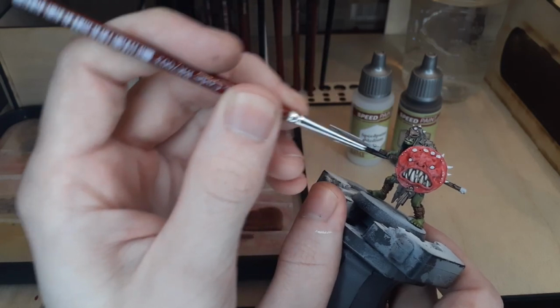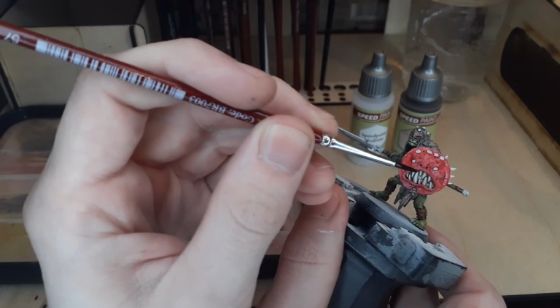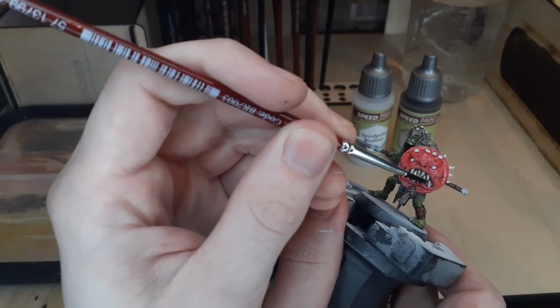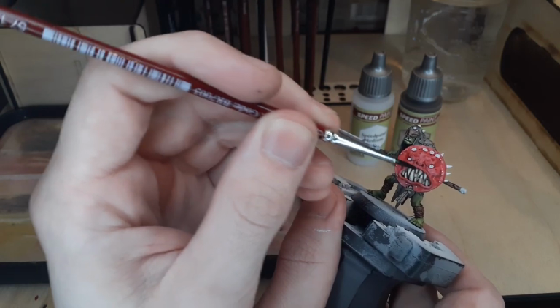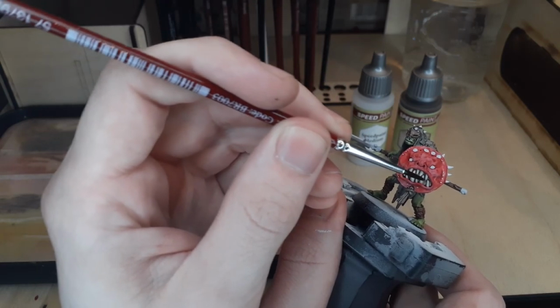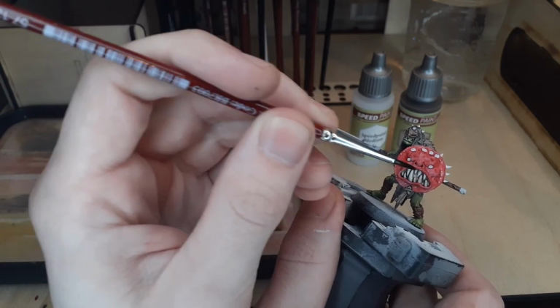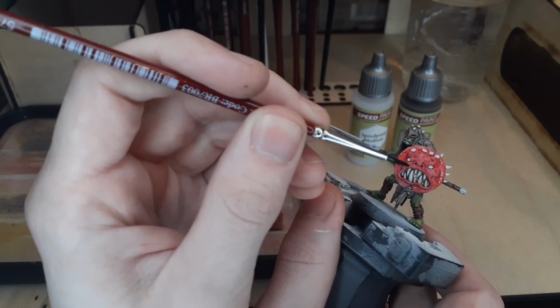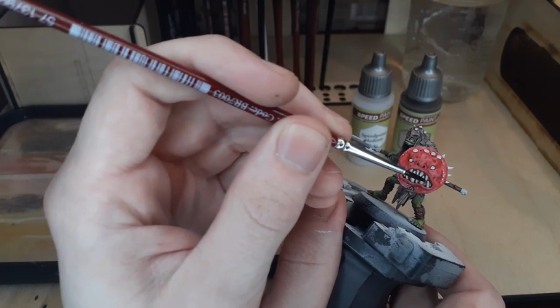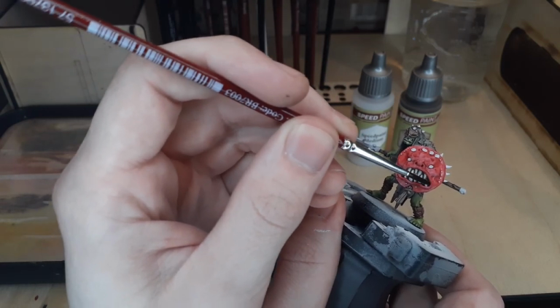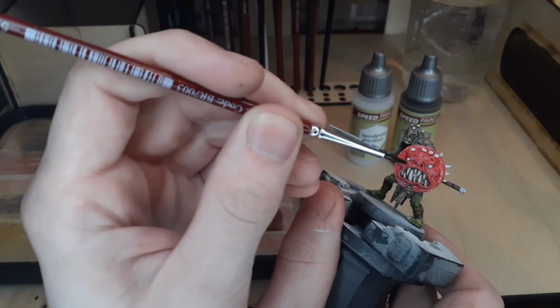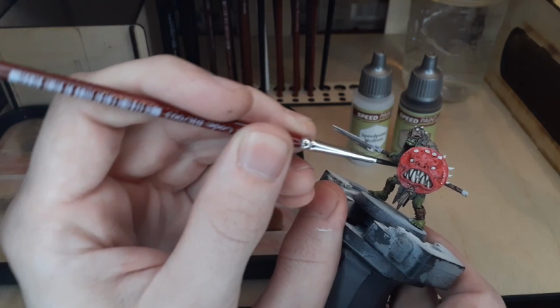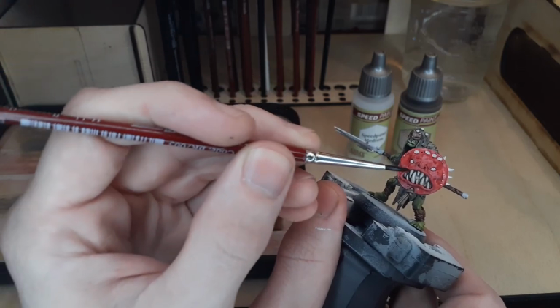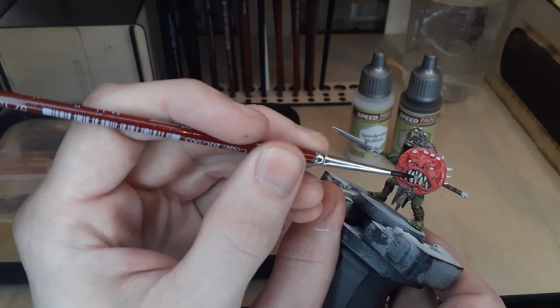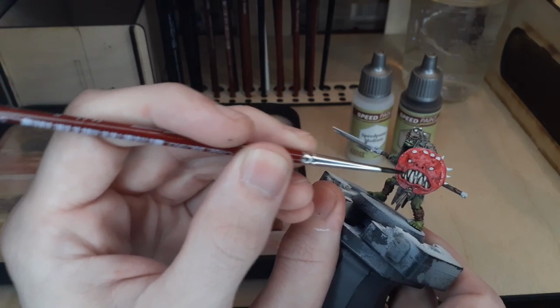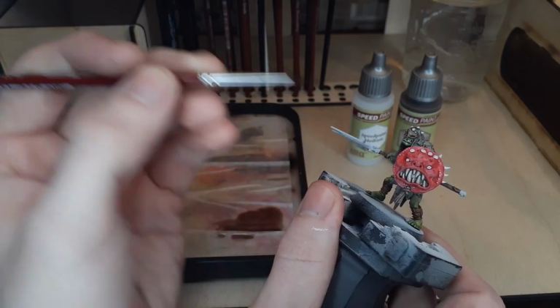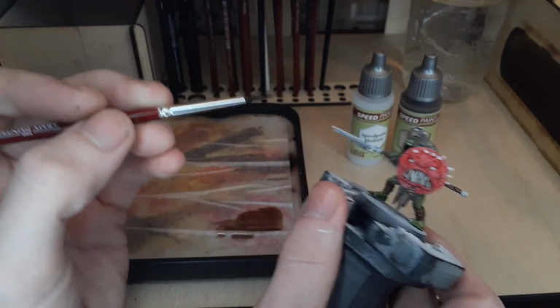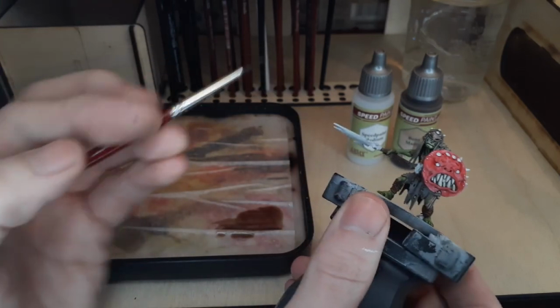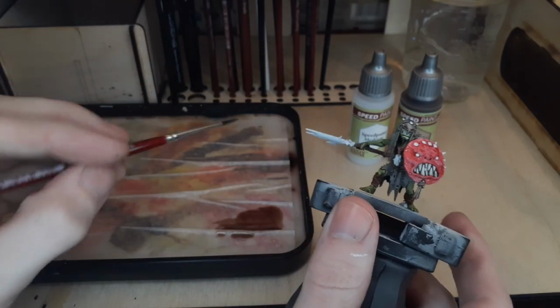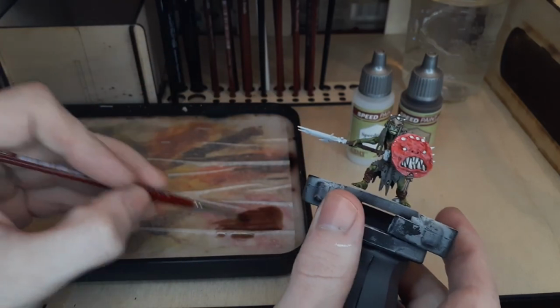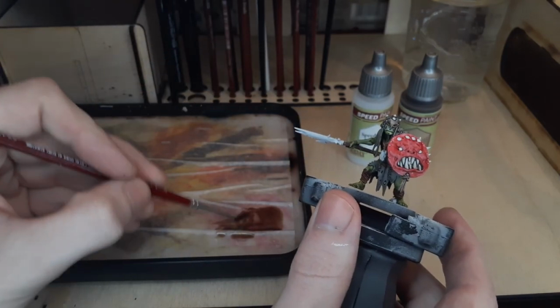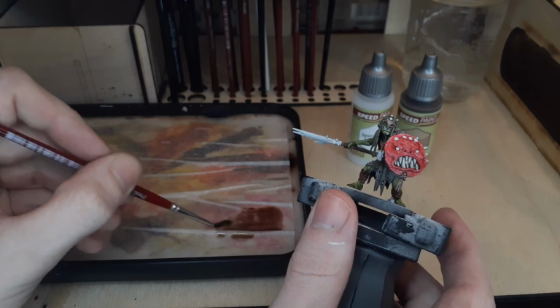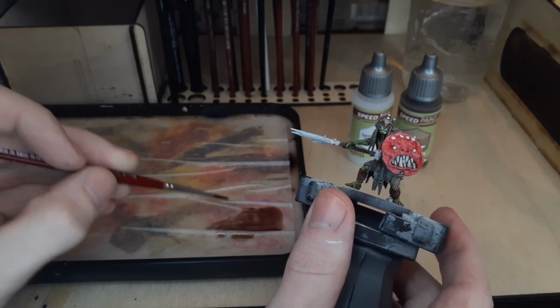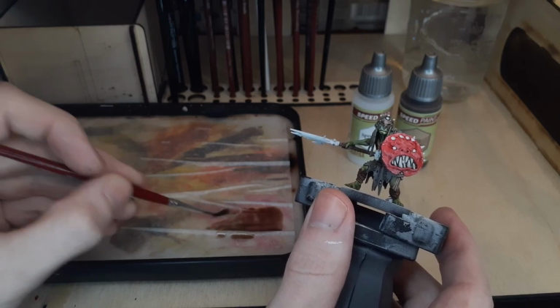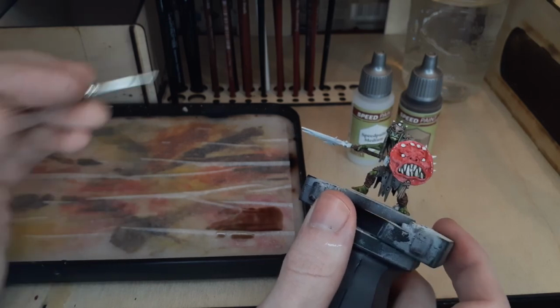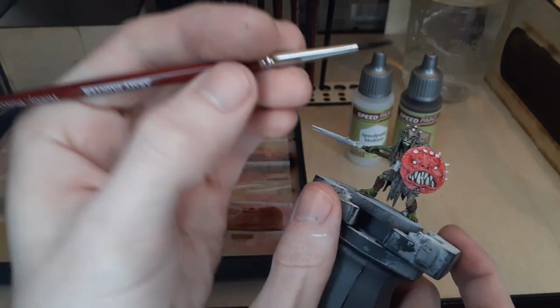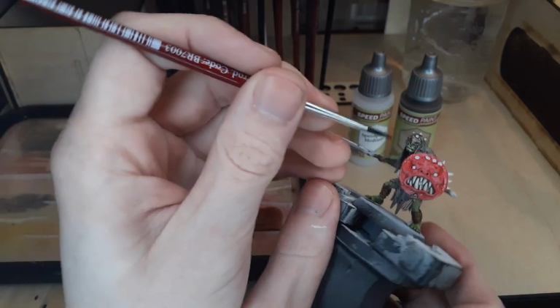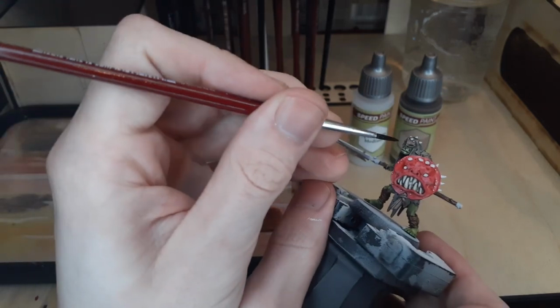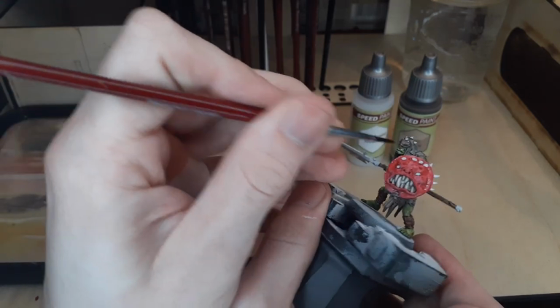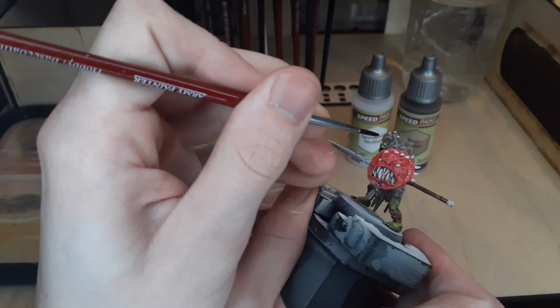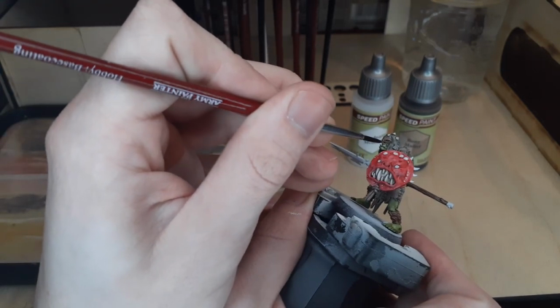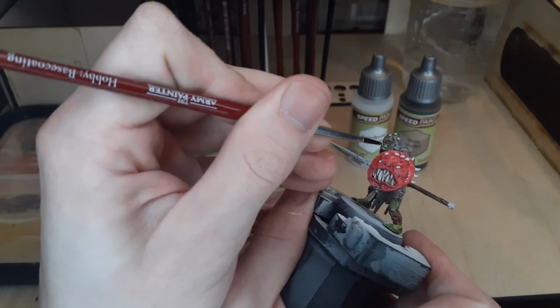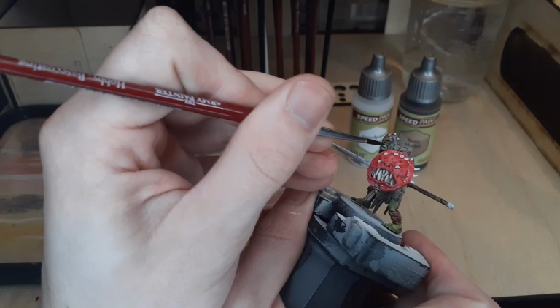When you're painting some of these more detailed areas, it can be a bit tough trying to keep the other parts of the model clean while using a generous amount of paint. I would recommend having a damp brush nearby just to wipe away any mistakes as soon as they happen.